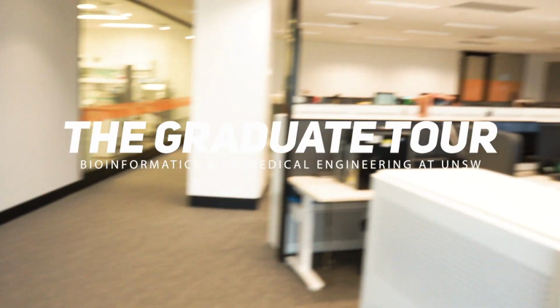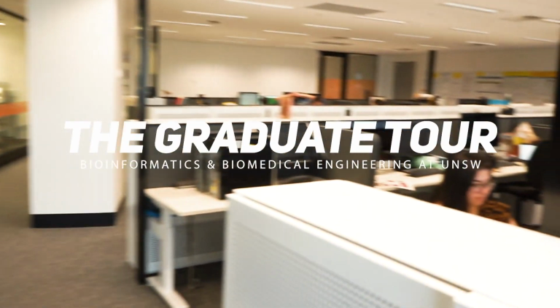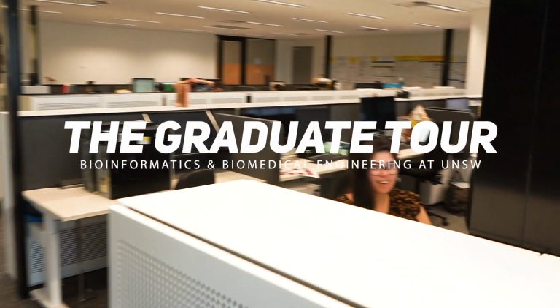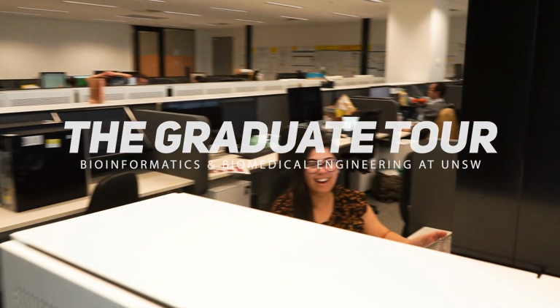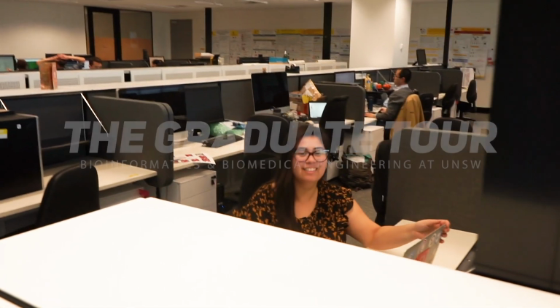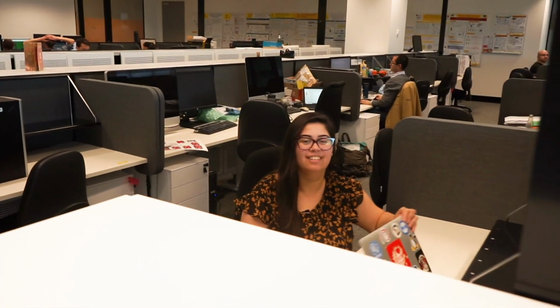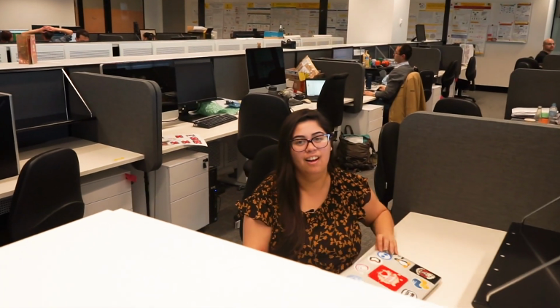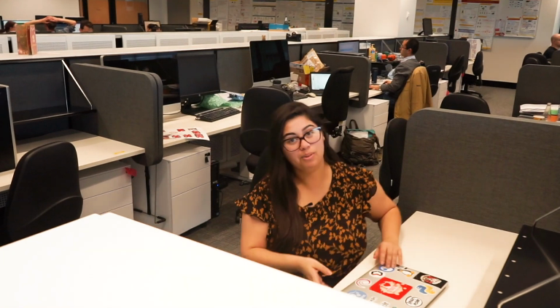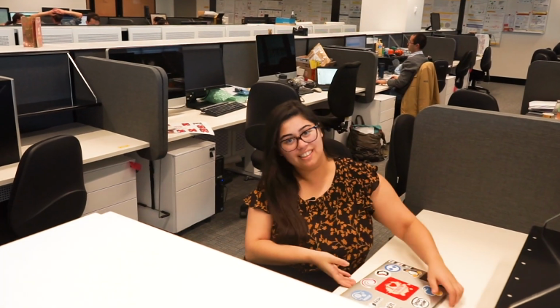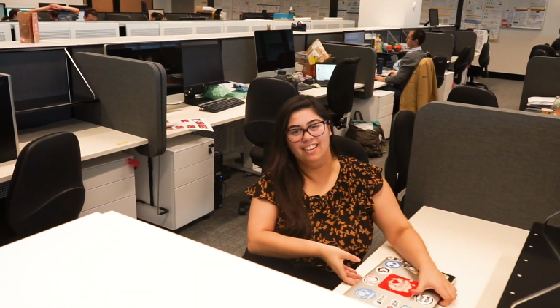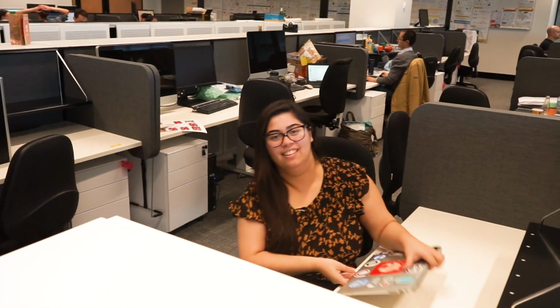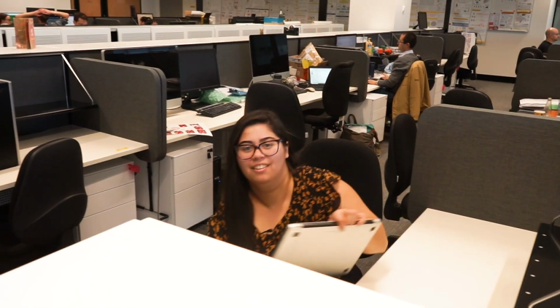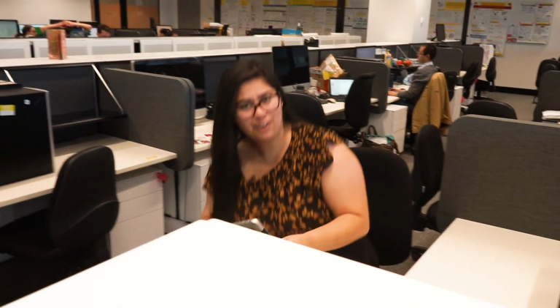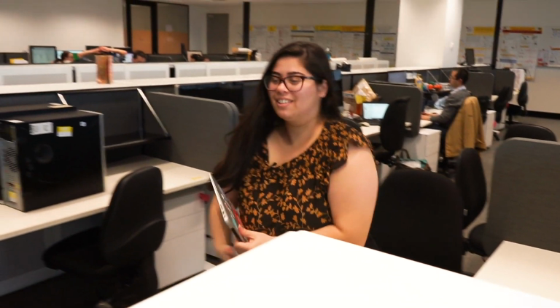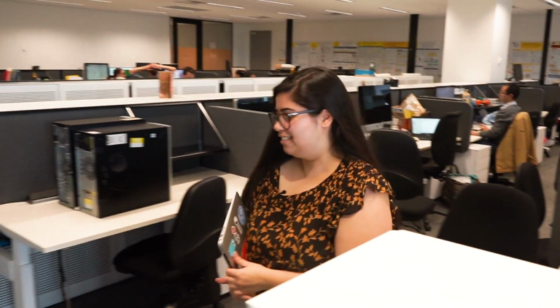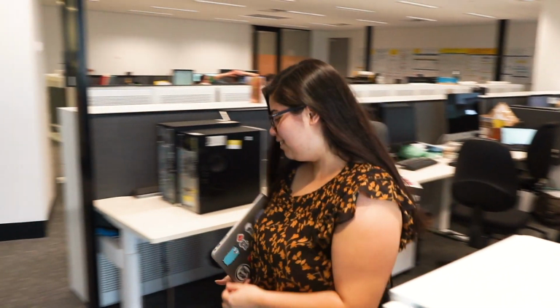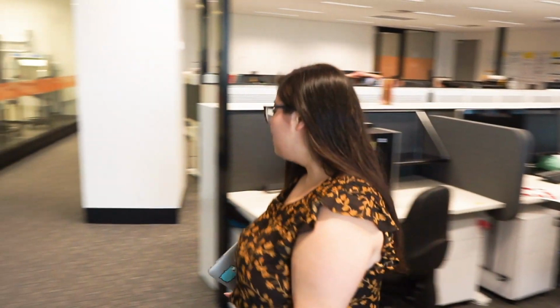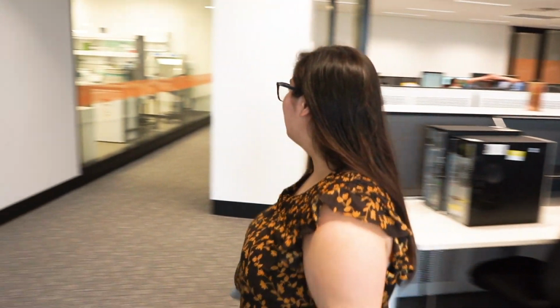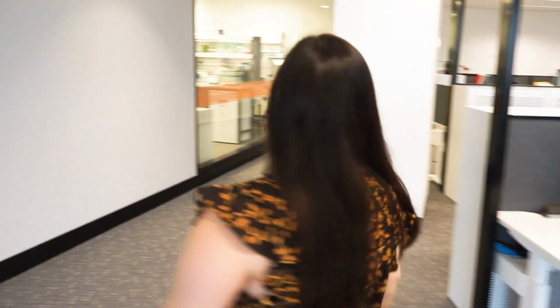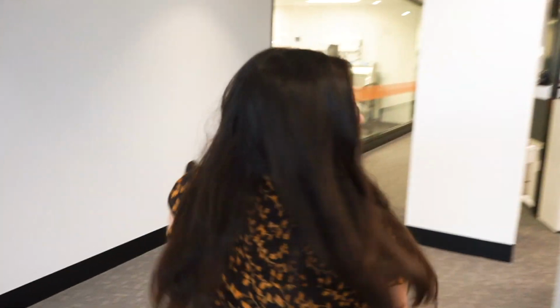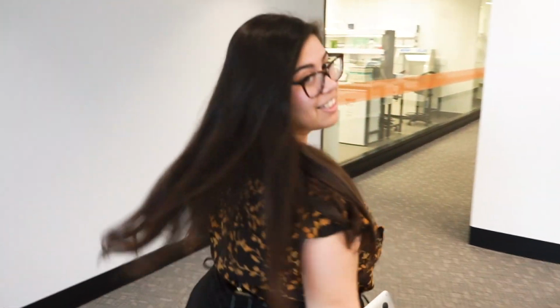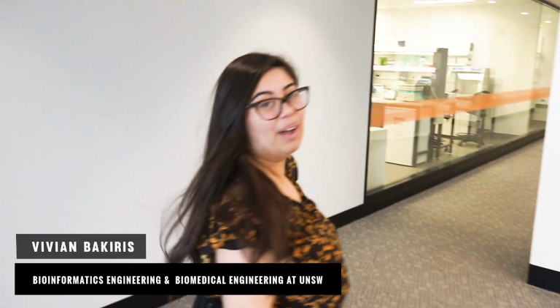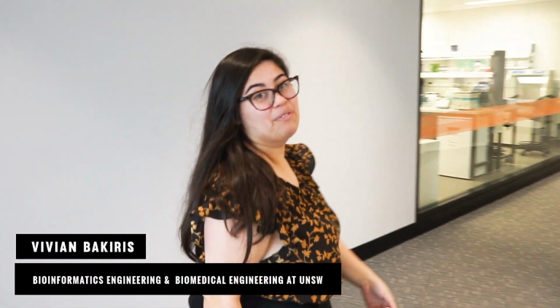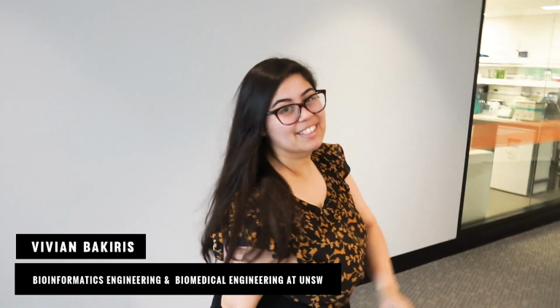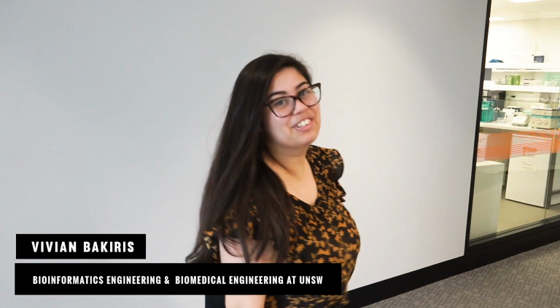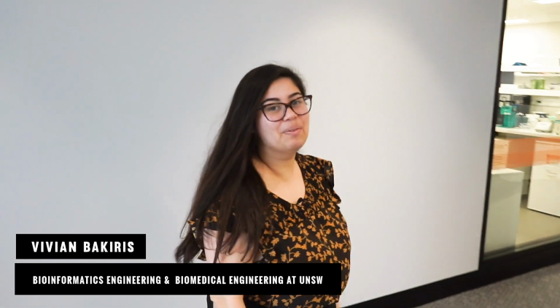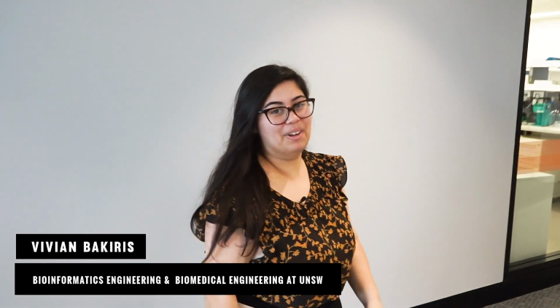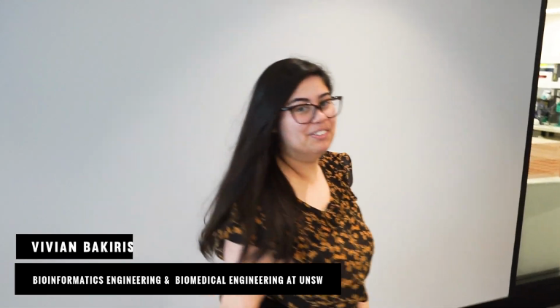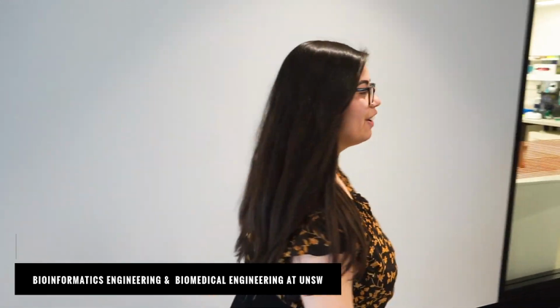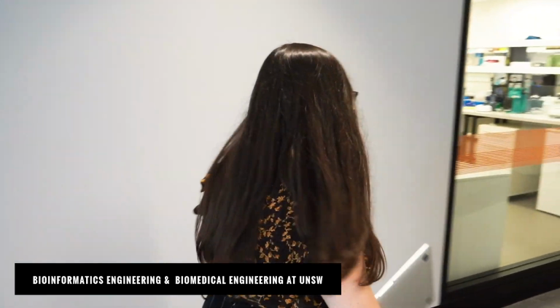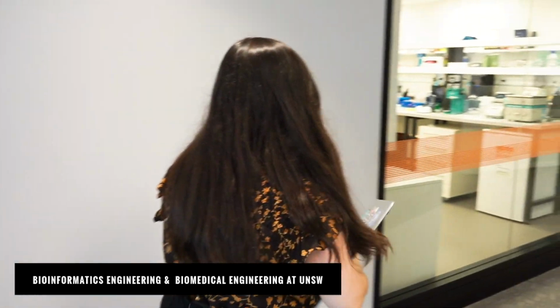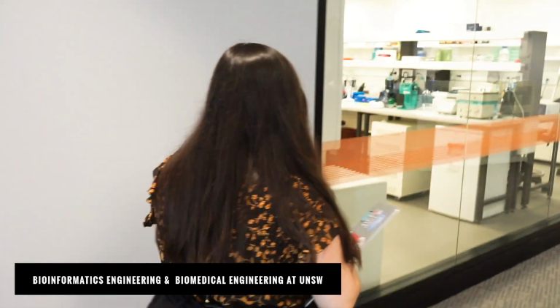Hey. Hi. What are you doing? I'm just heading to class. Can we come? Of course. So what are you studying? I study bioinformatics engineering and biomedical engineering. Impressive.